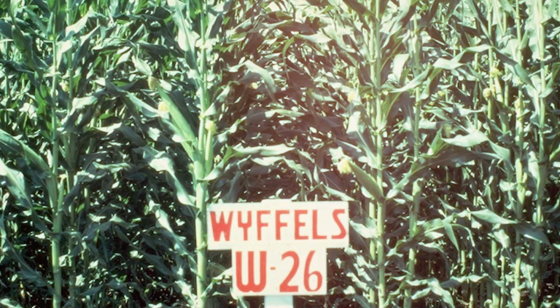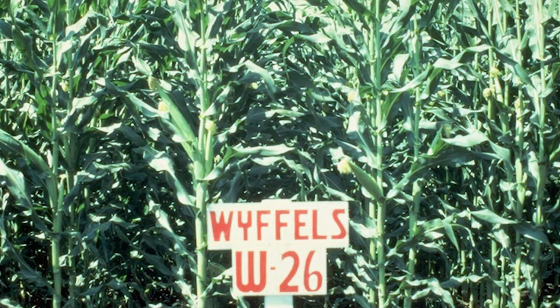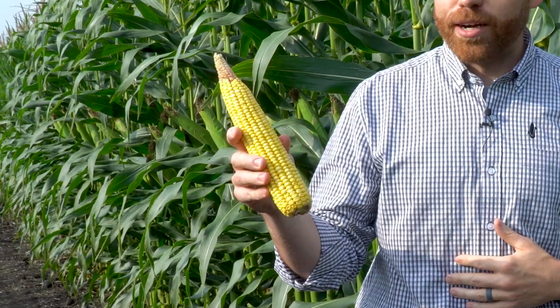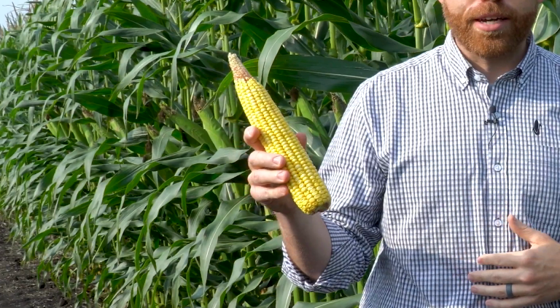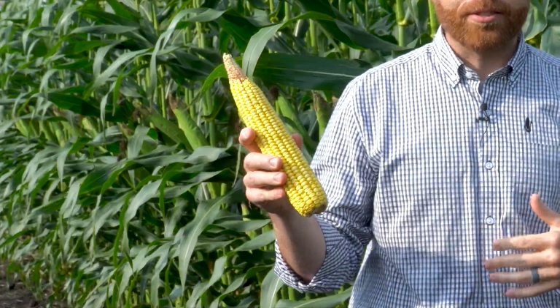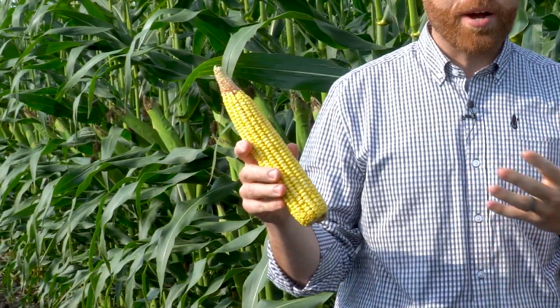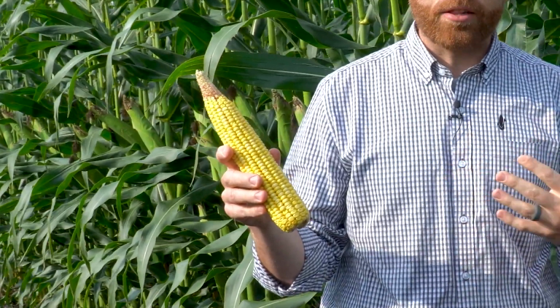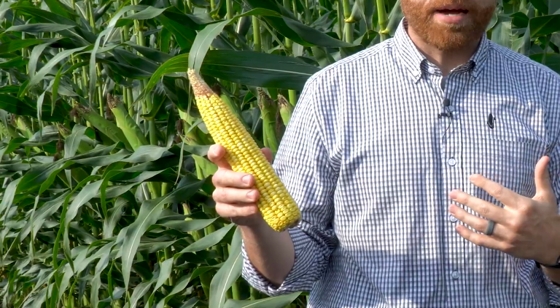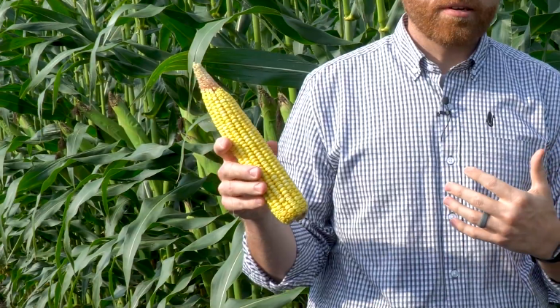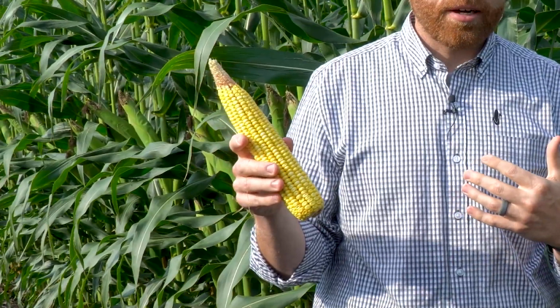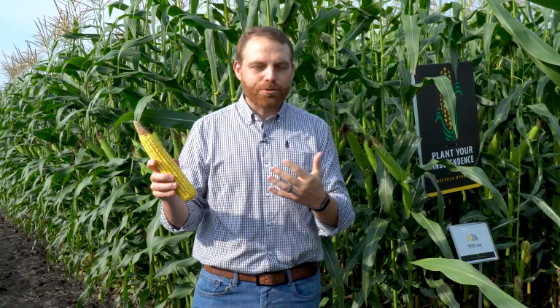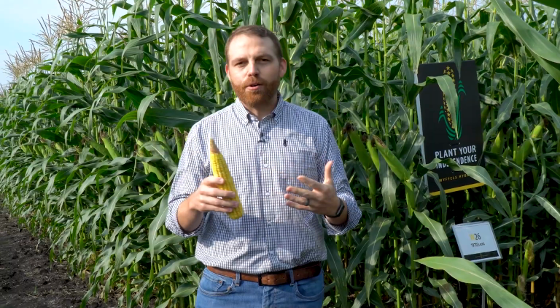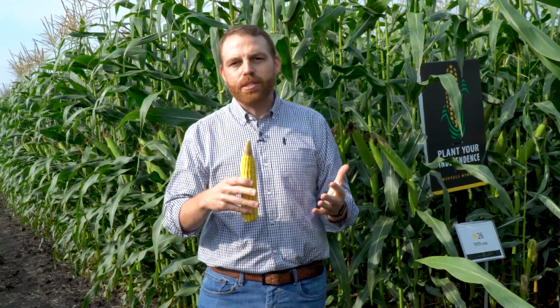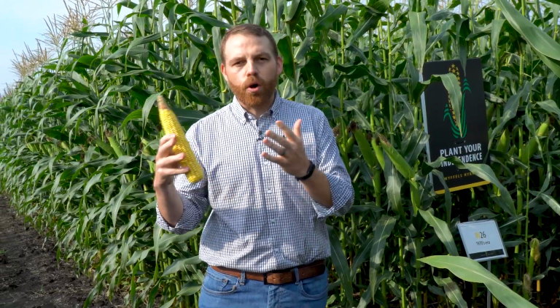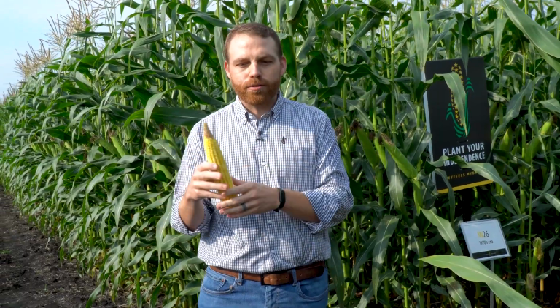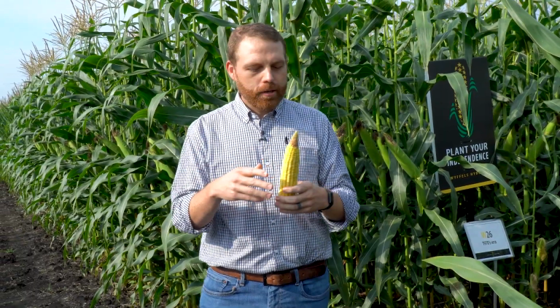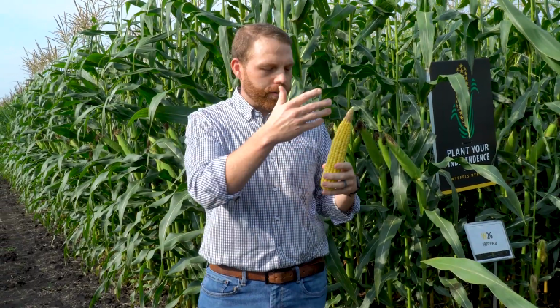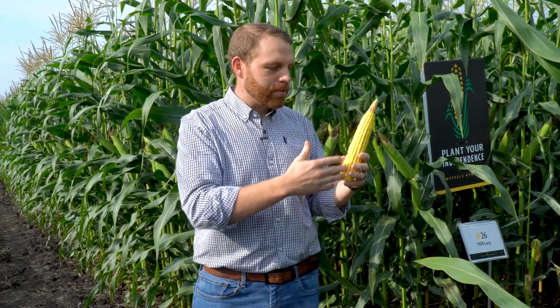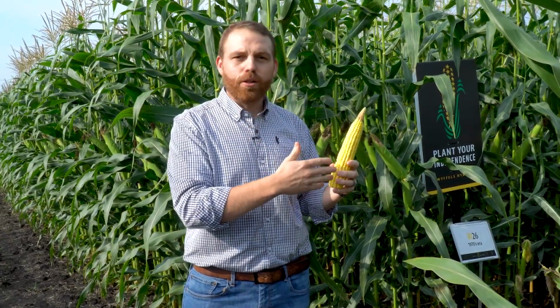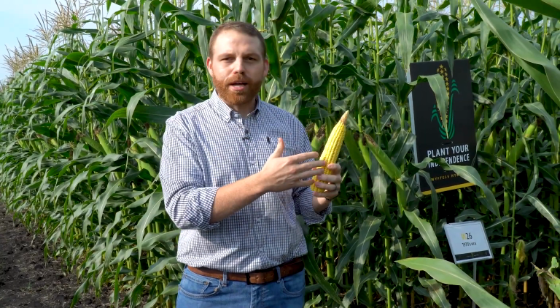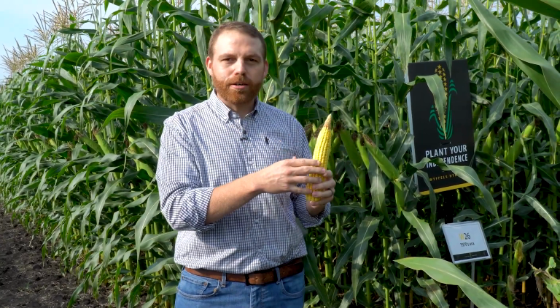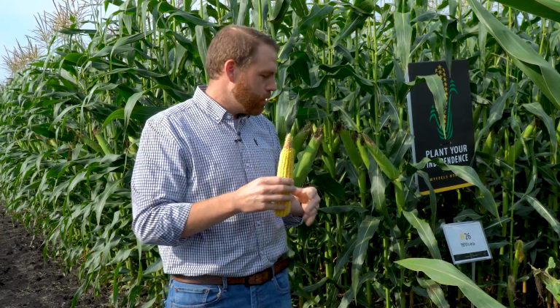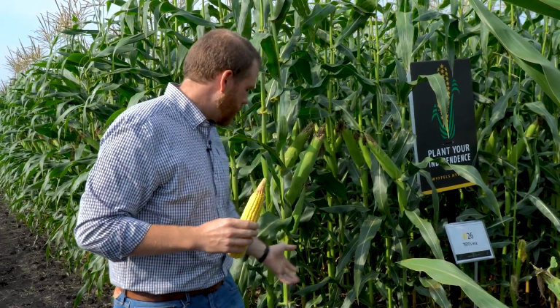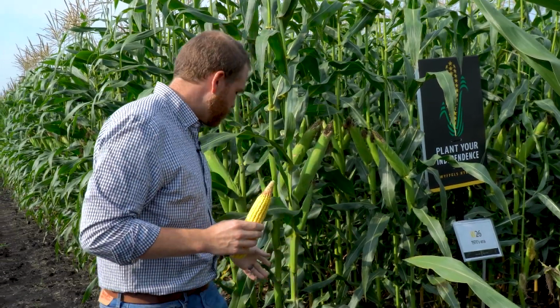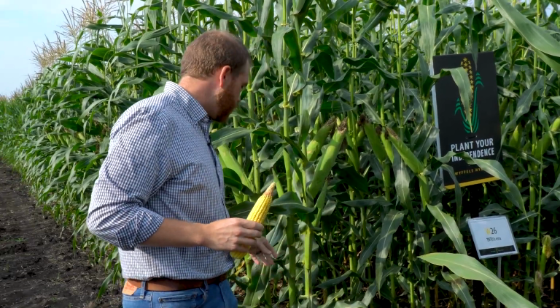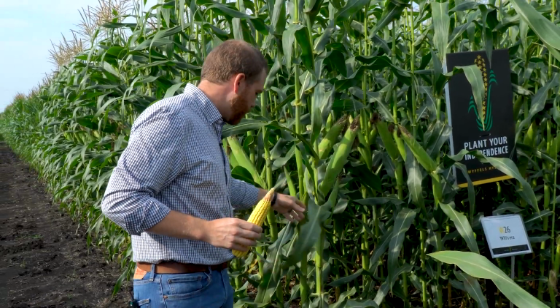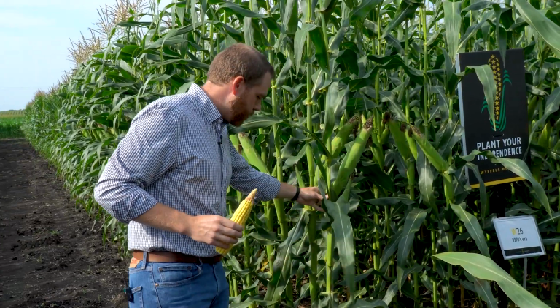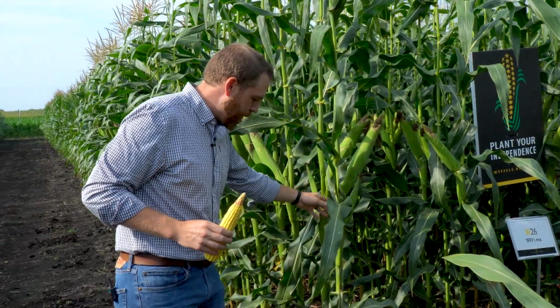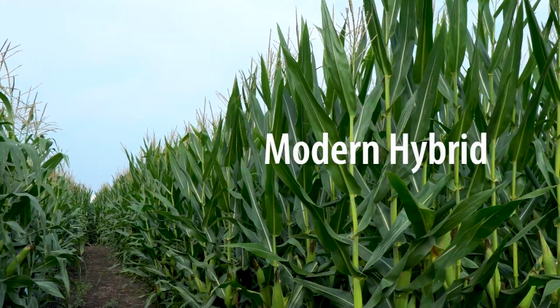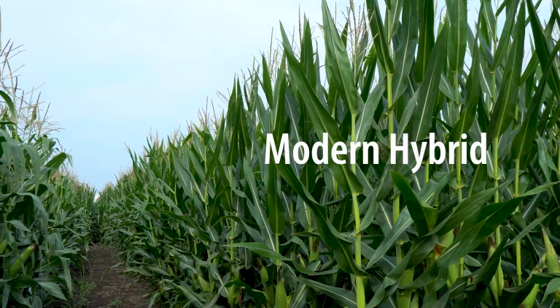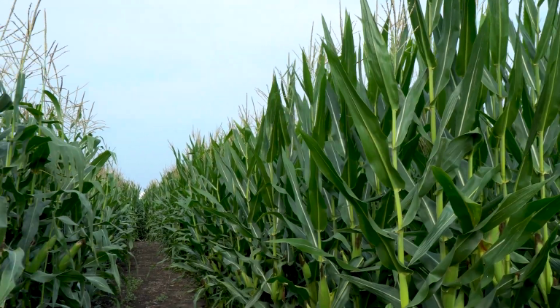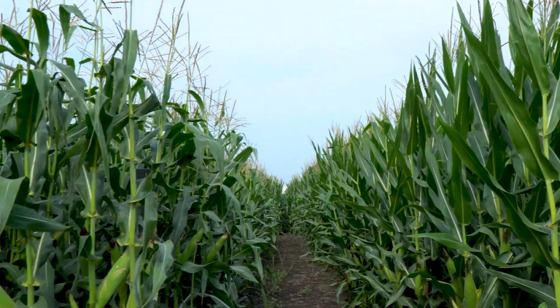I've got an ear of it here, and it's a great way to kind of learn about the history and how hybrids have evolved. You can see it's a big, long flex ear. Something else you'll notice — very big, robust stalks on this plant.